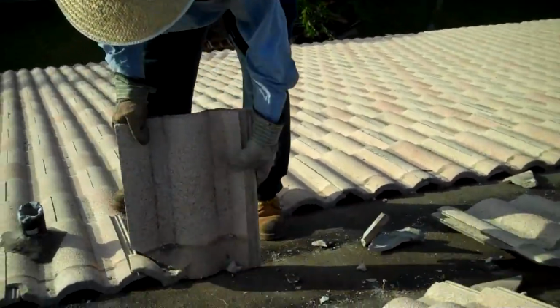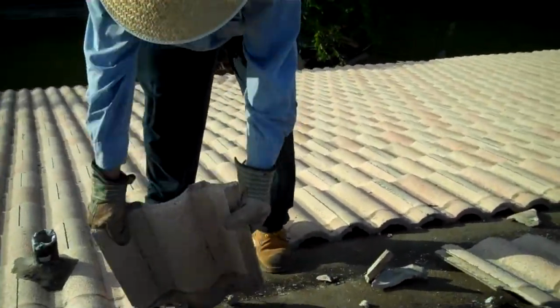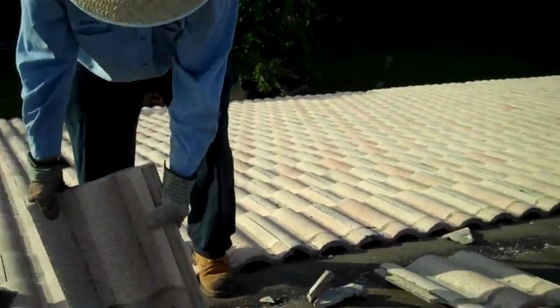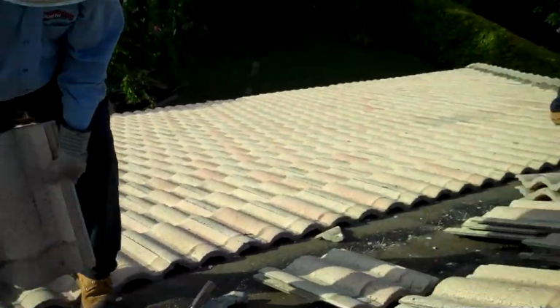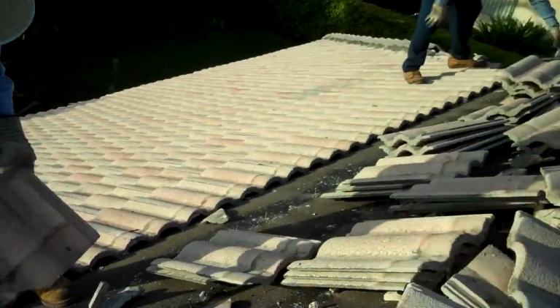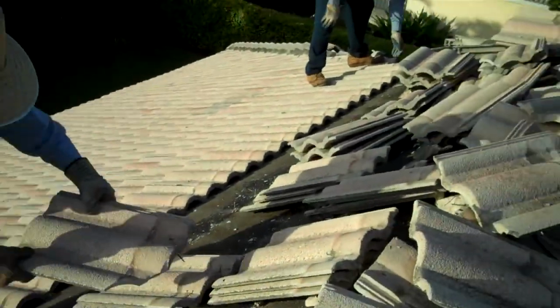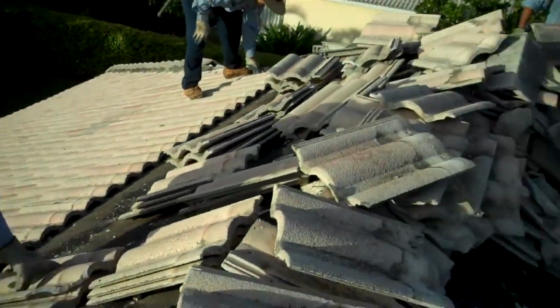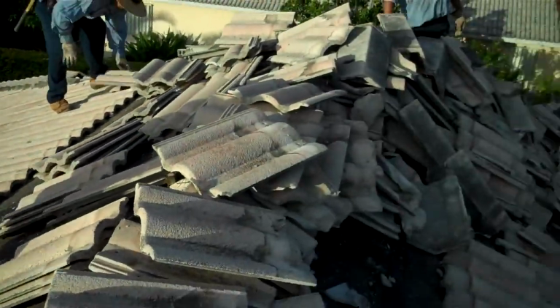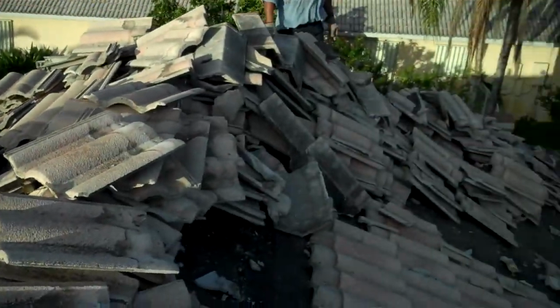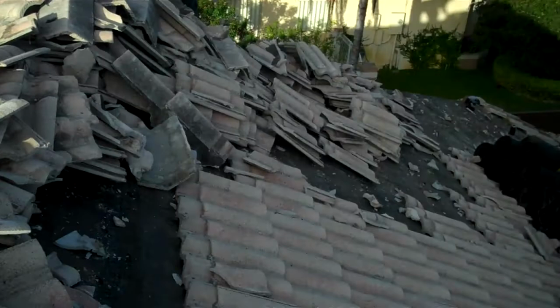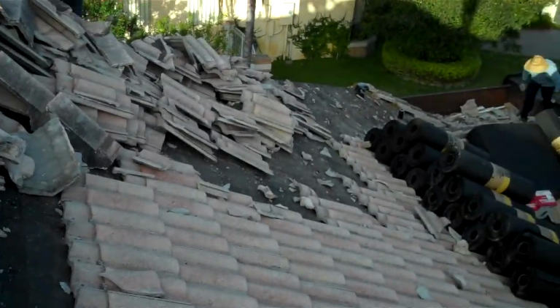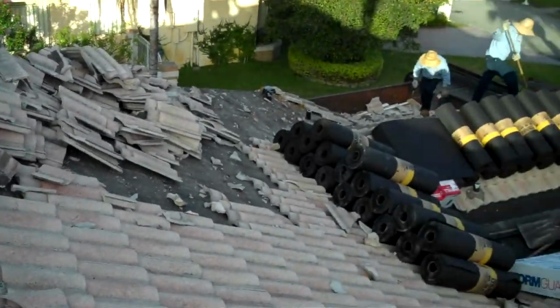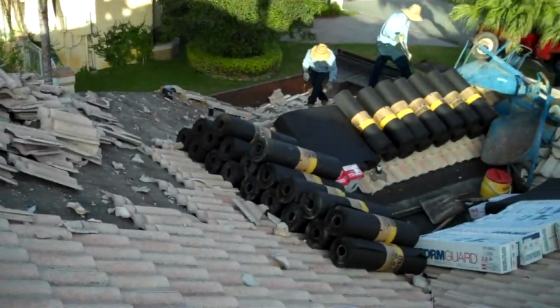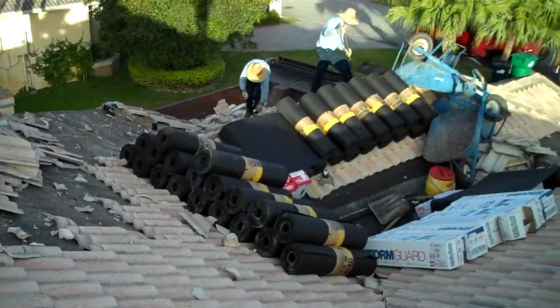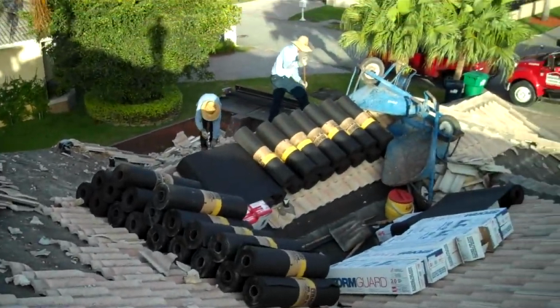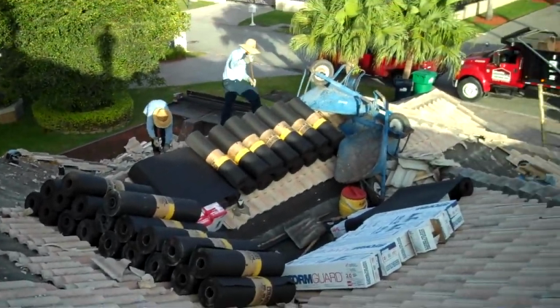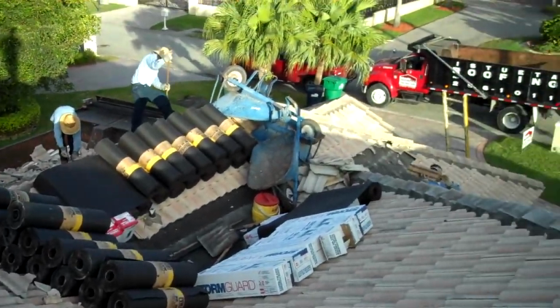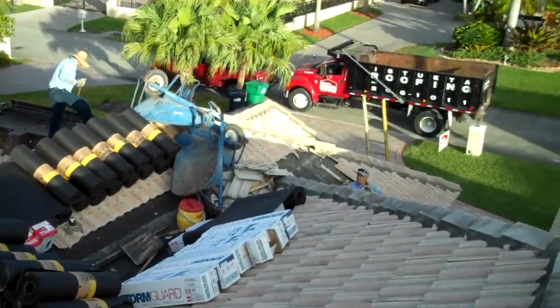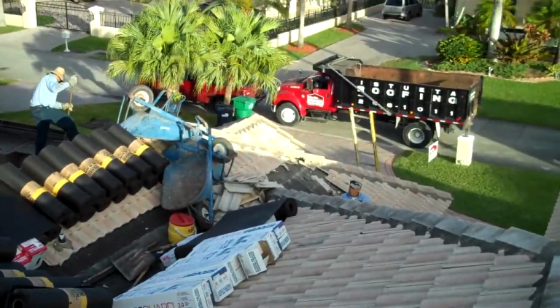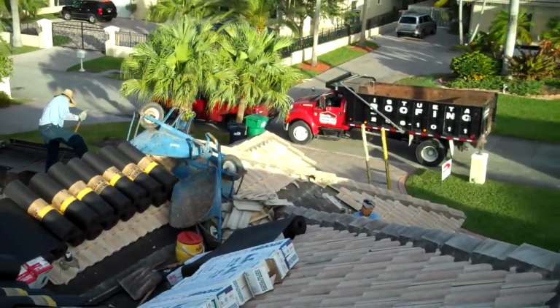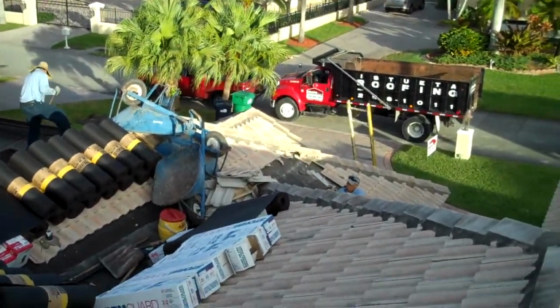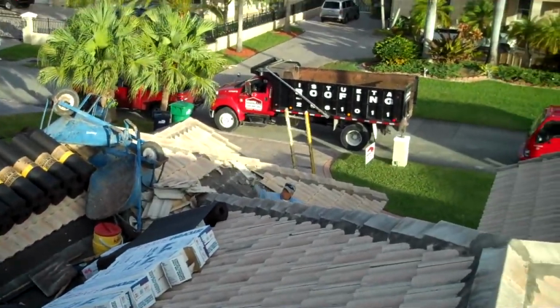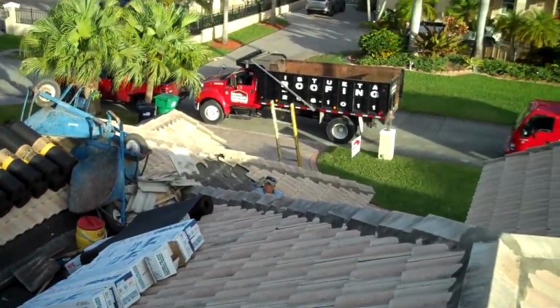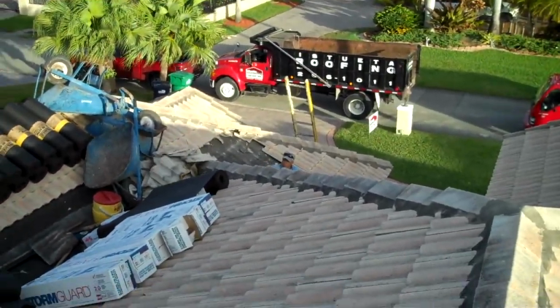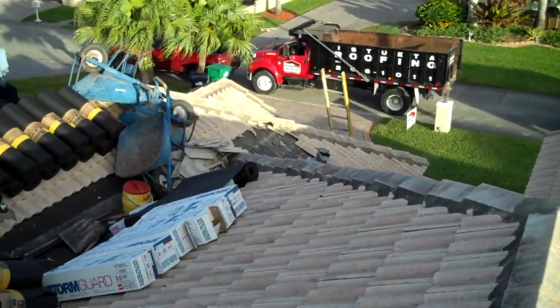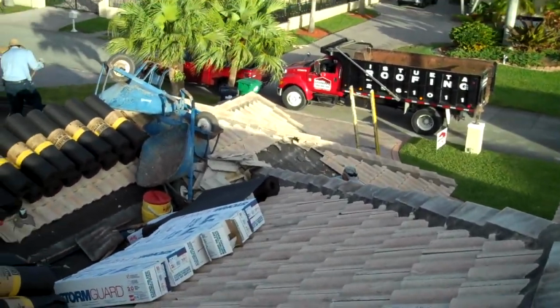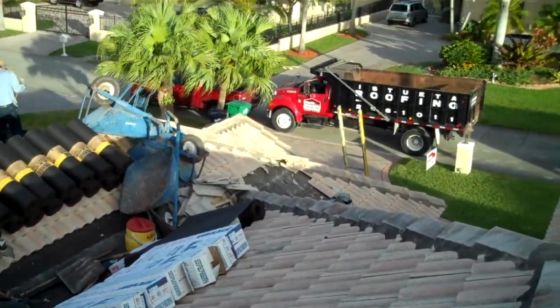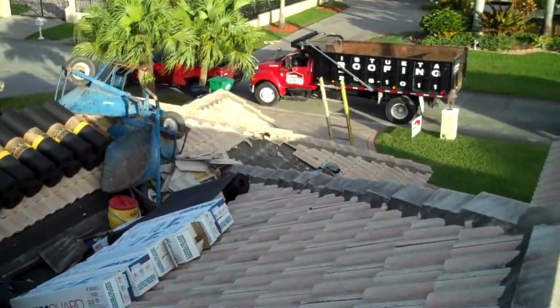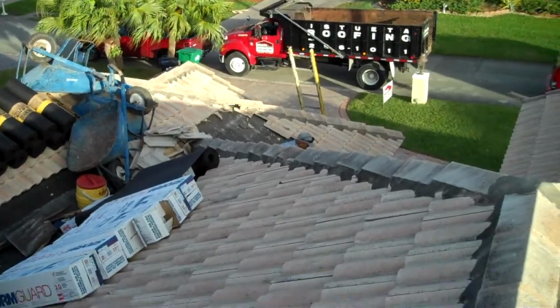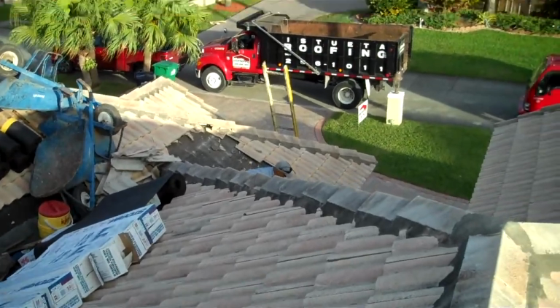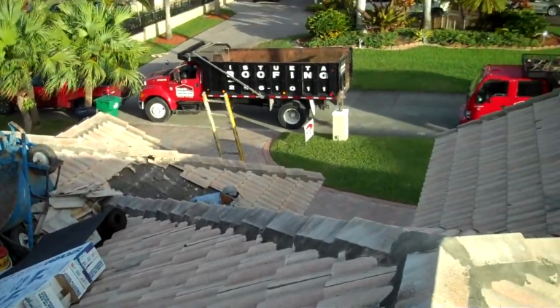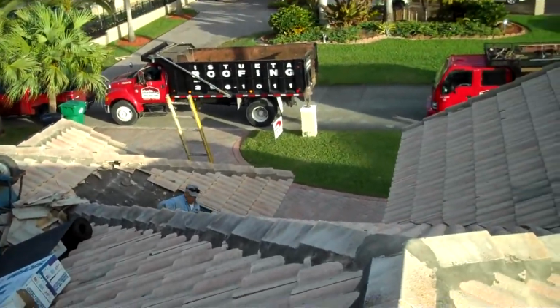What we chose for this house is a metal roof: standing seam, 1.5 inch, mechanically locked, bright silver color.